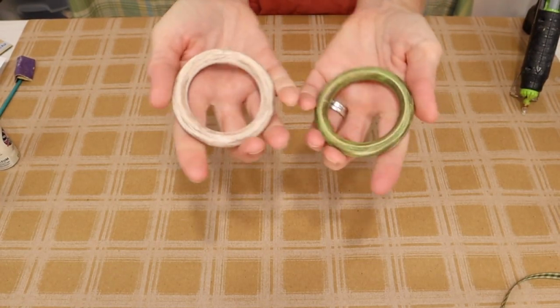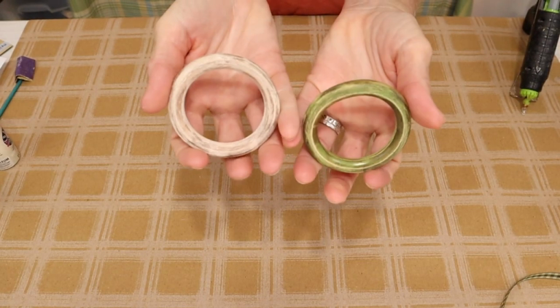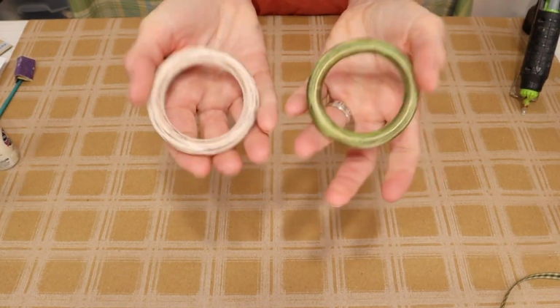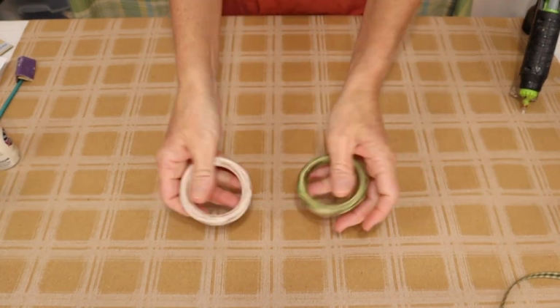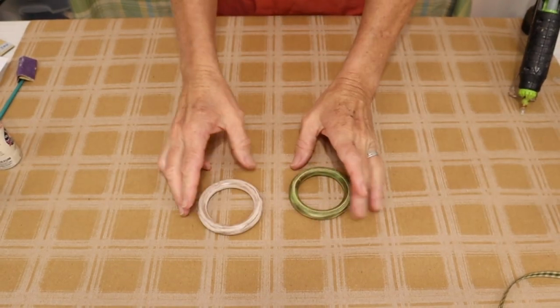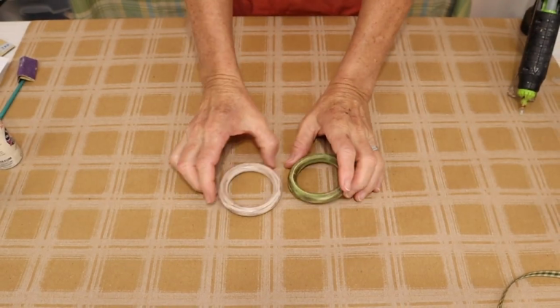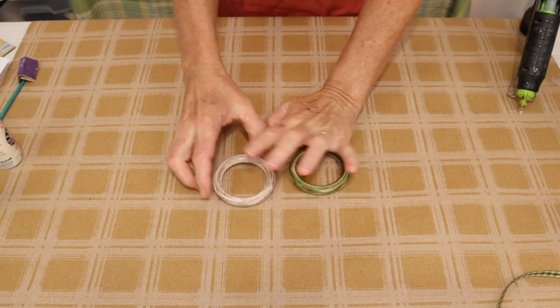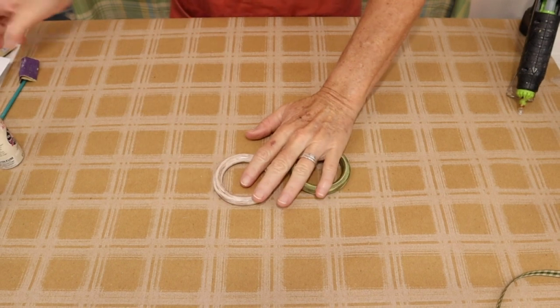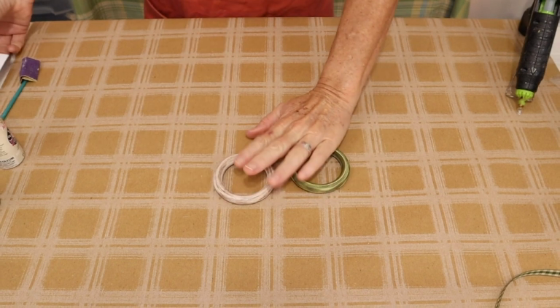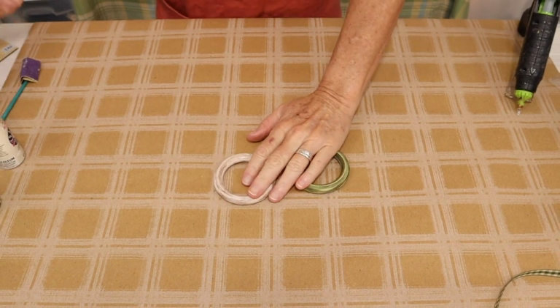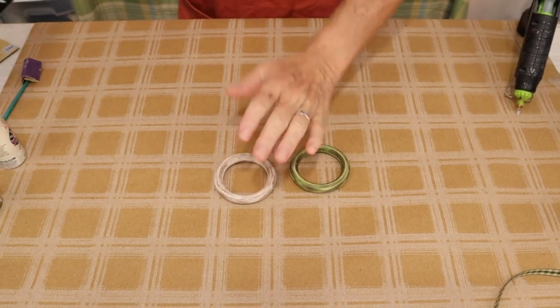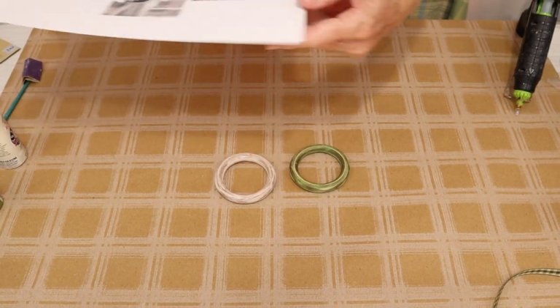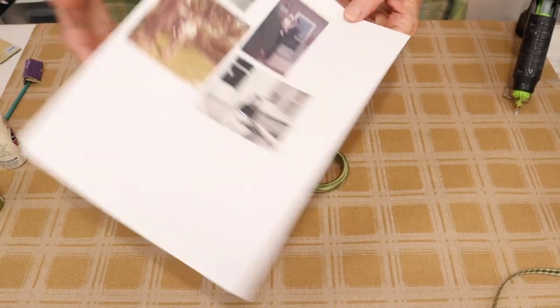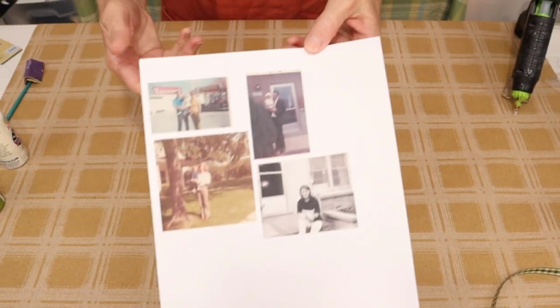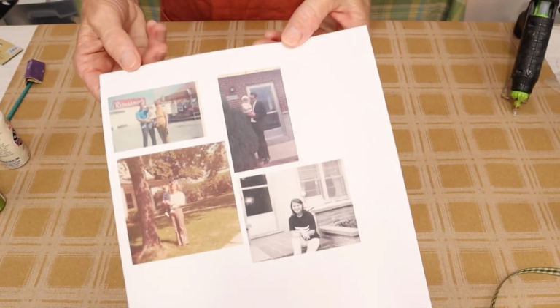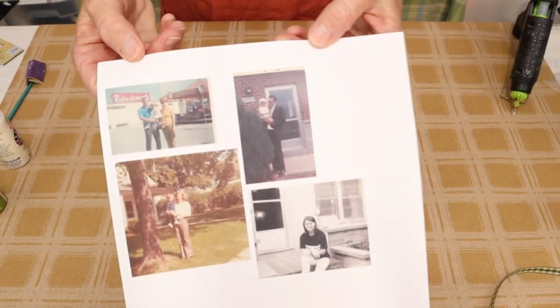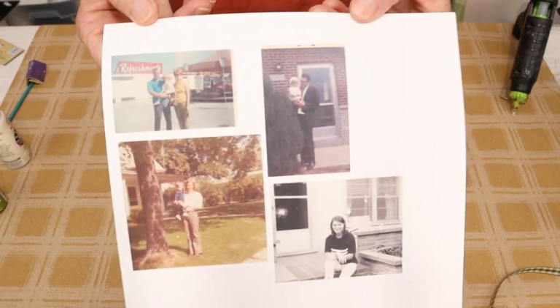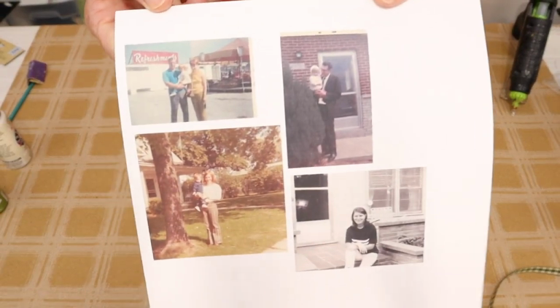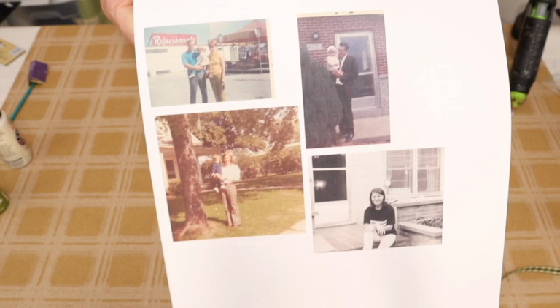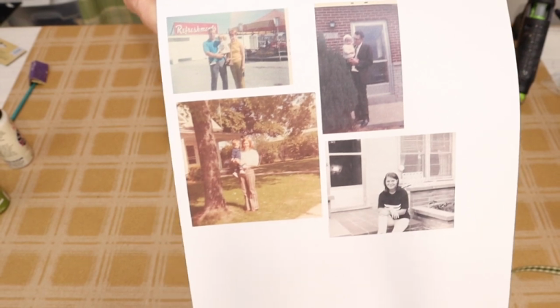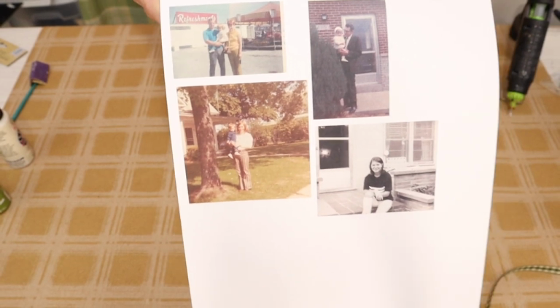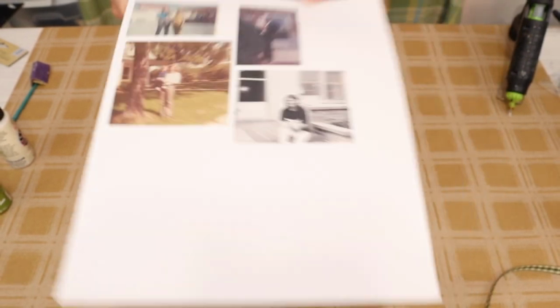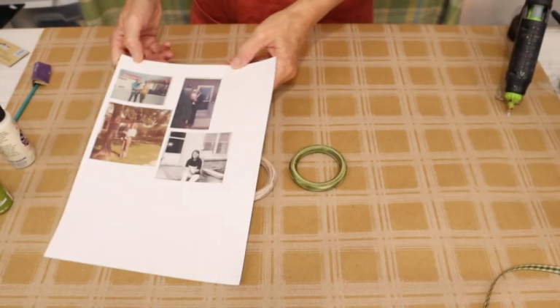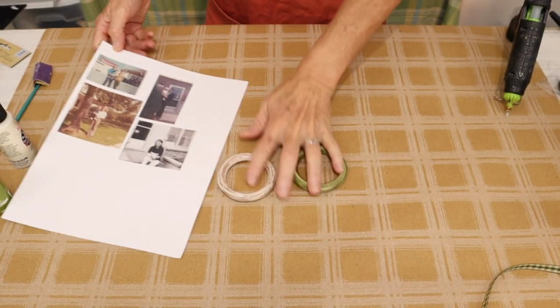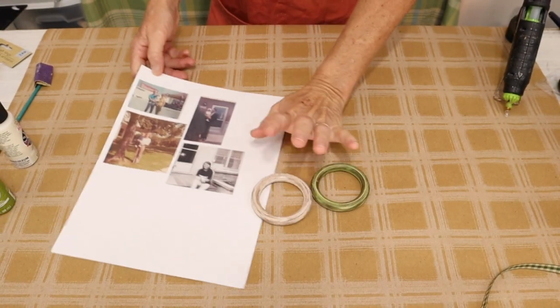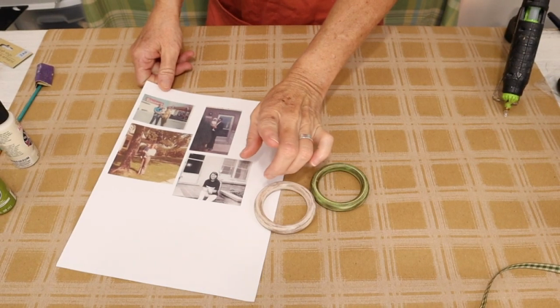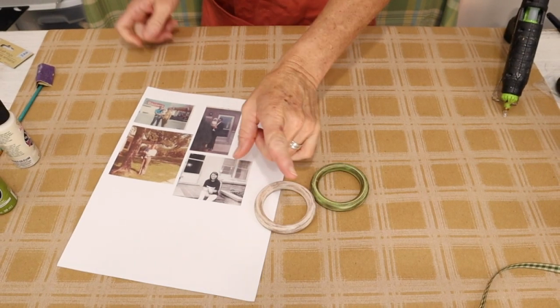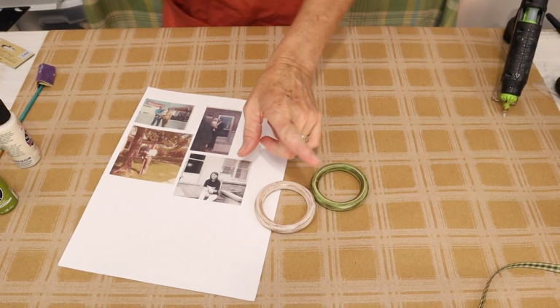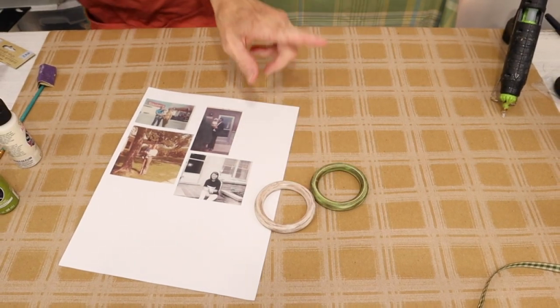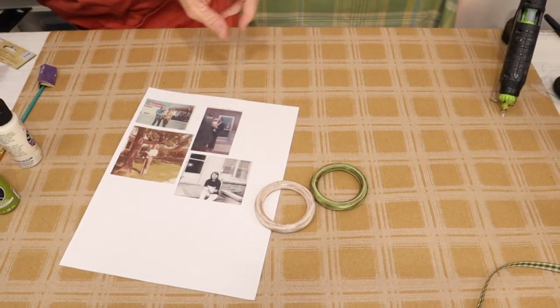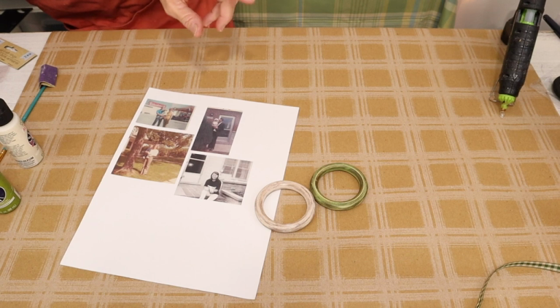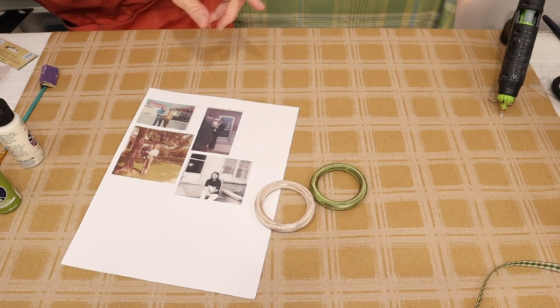Those are looking so pretty now. The next step we're going to be doing is picking out our favorite photographs and printing them out on a white or cream-colored cardstock. I chose white for mine, and I'm using some old family photos.